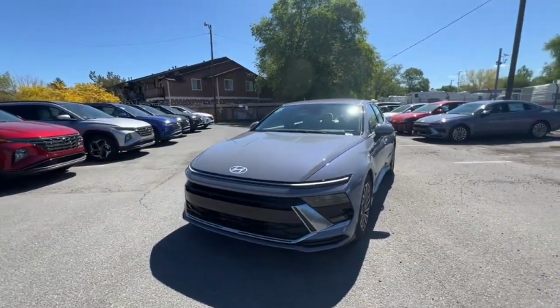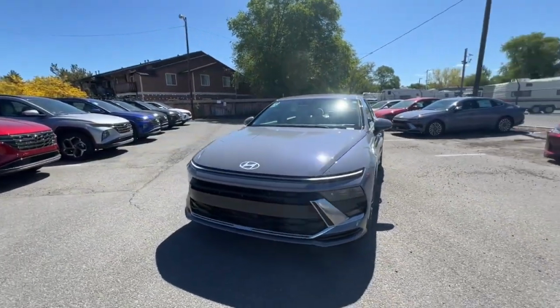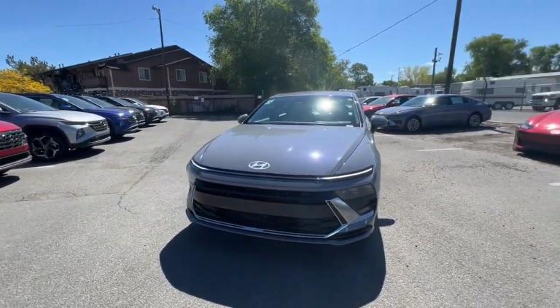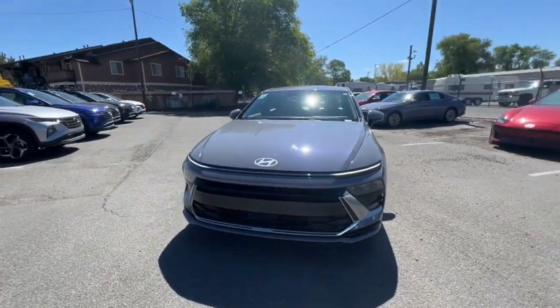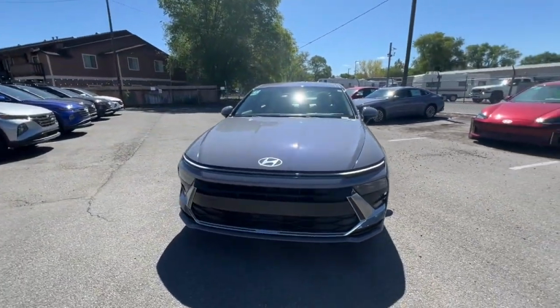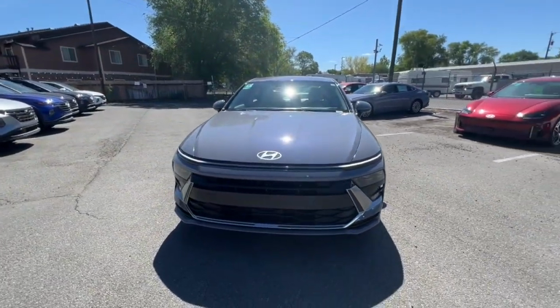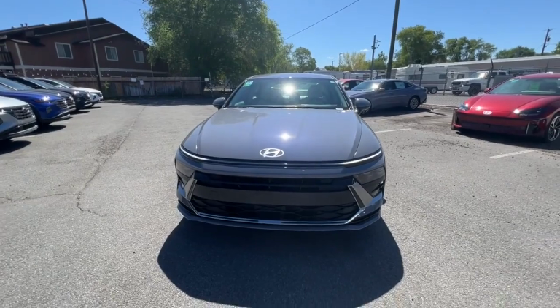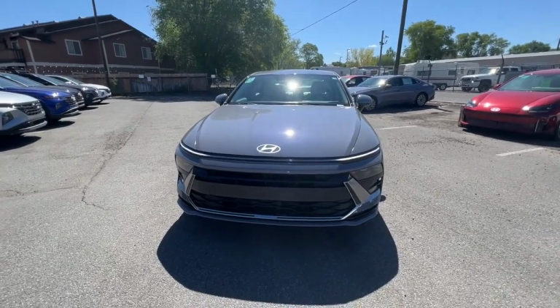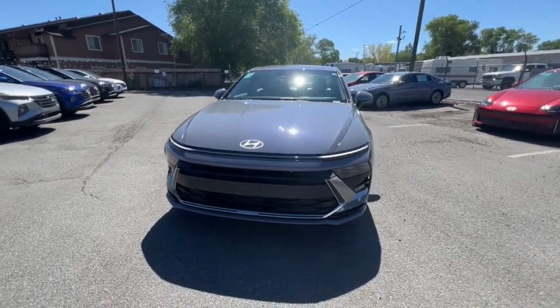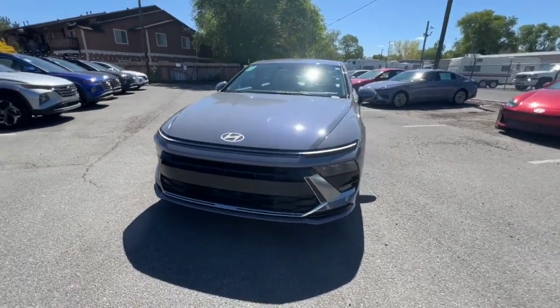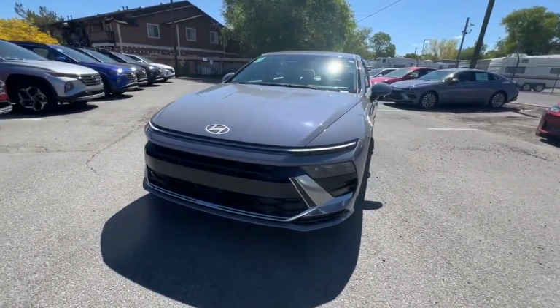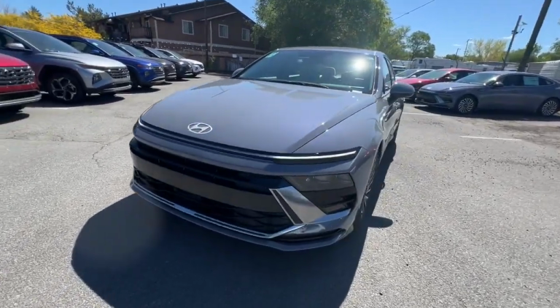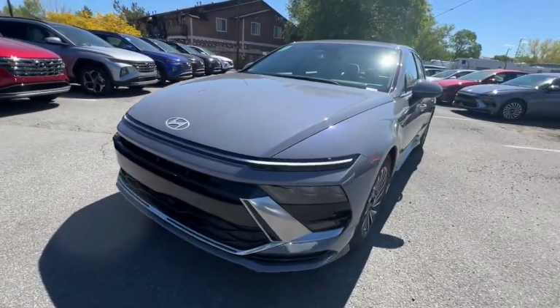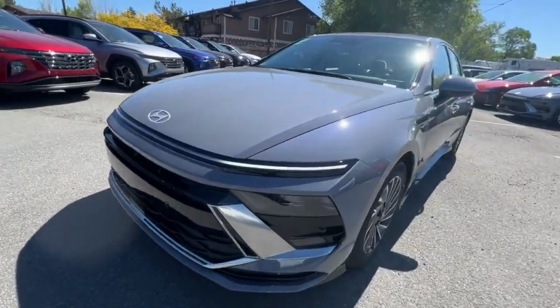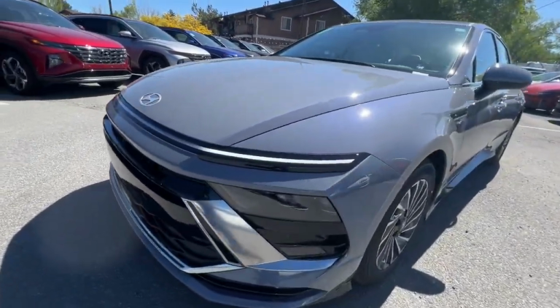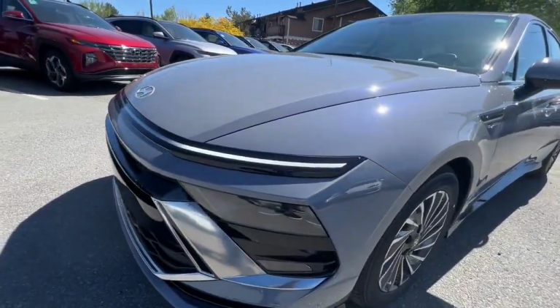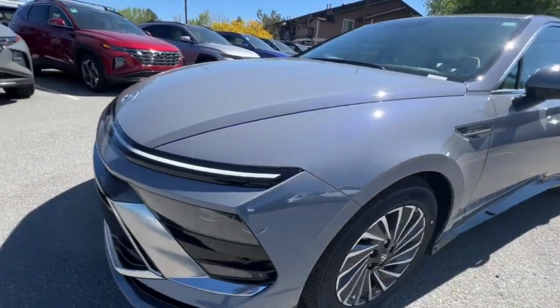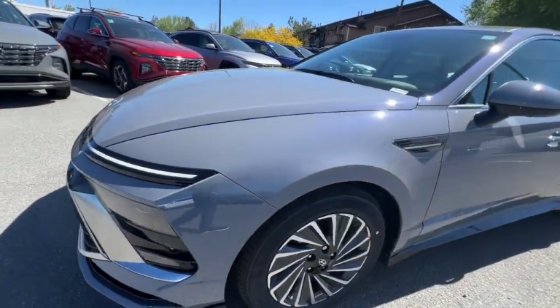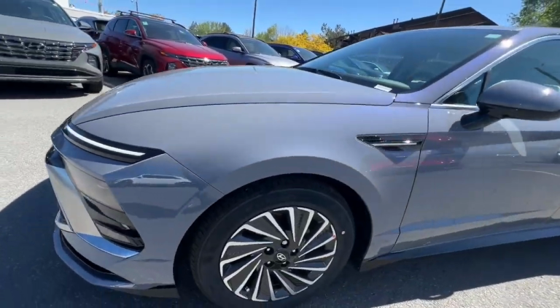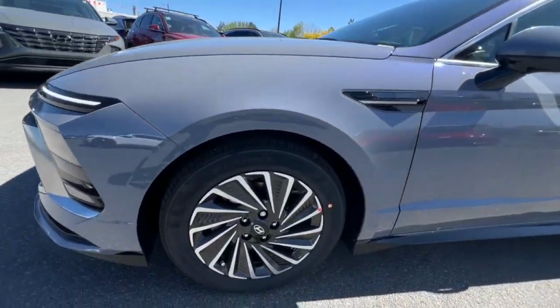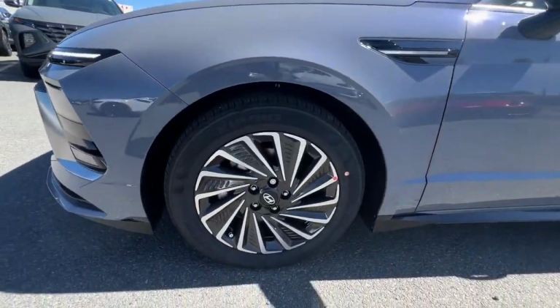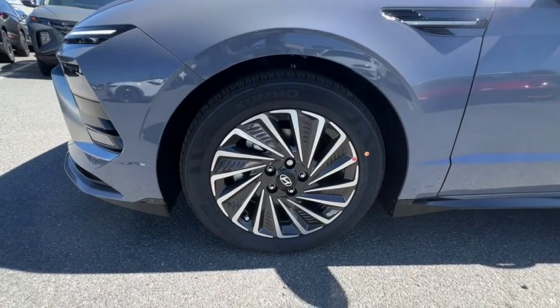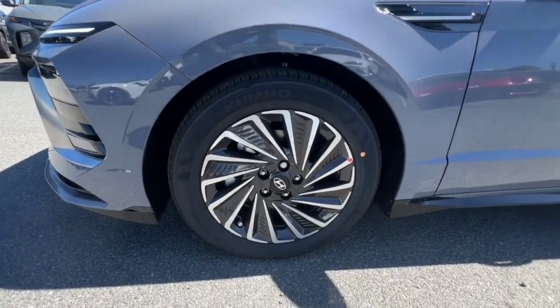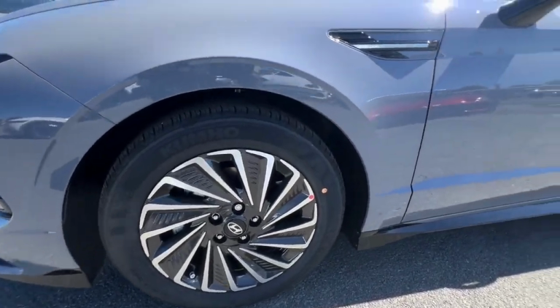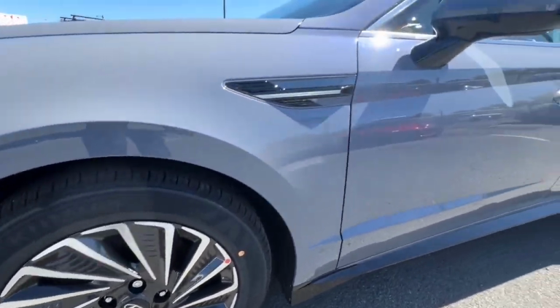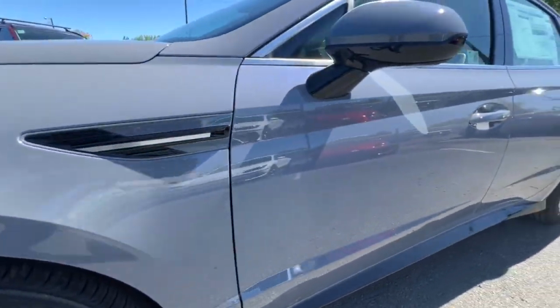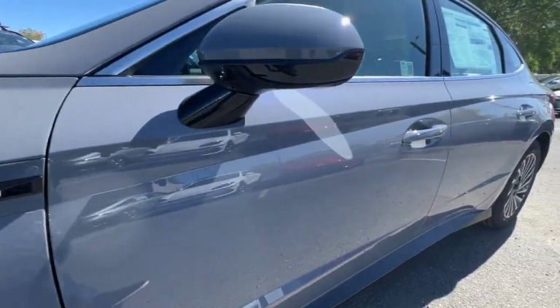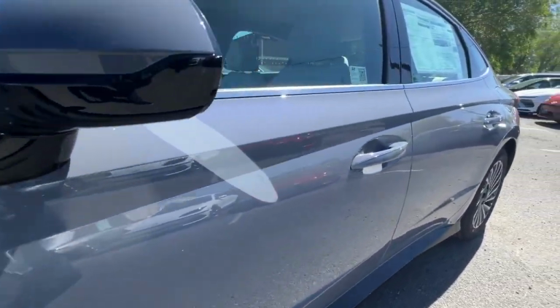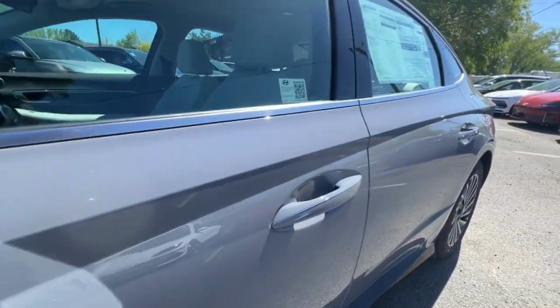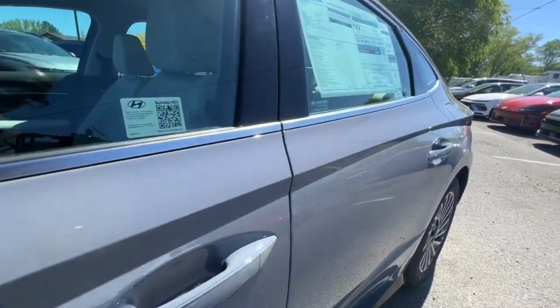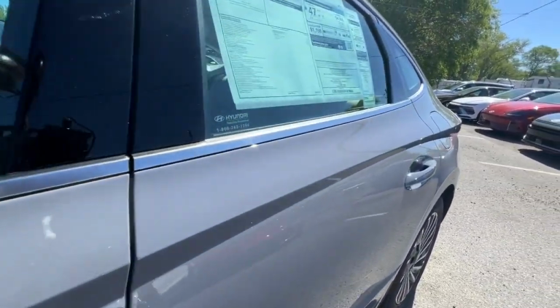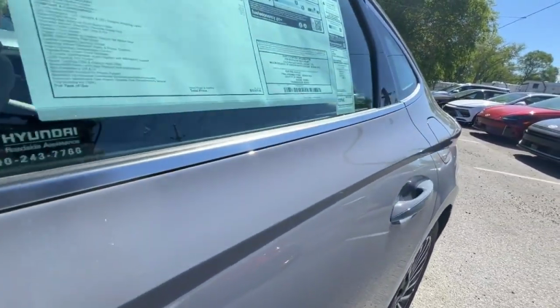Confidence is everything. Feel your best when you arrive in this stylish Sonata Hybrid. Treat yourself to a test drive today. Our staff will toss you the keys and give you an outstanding customer experience.